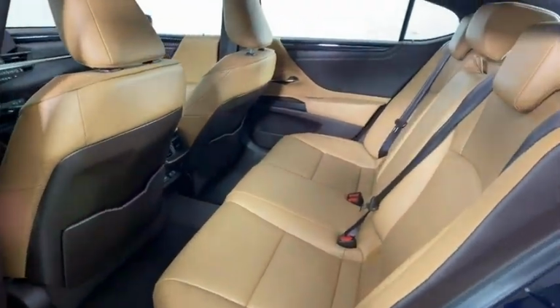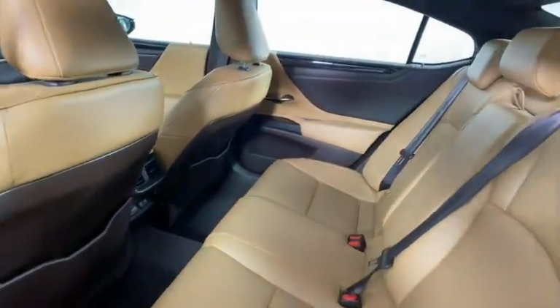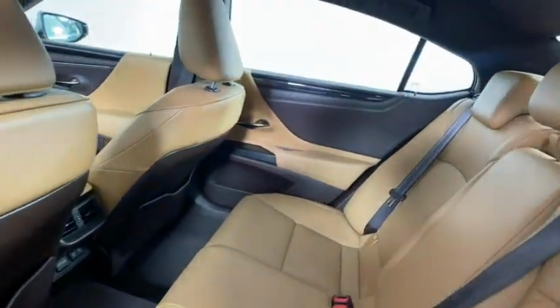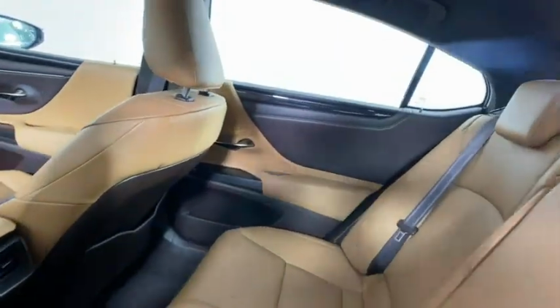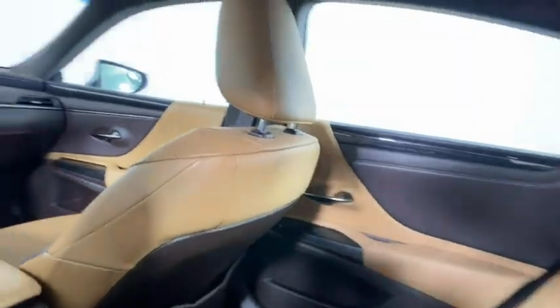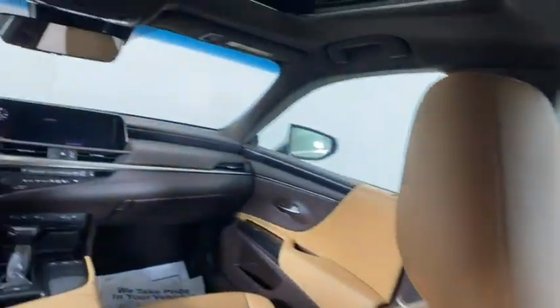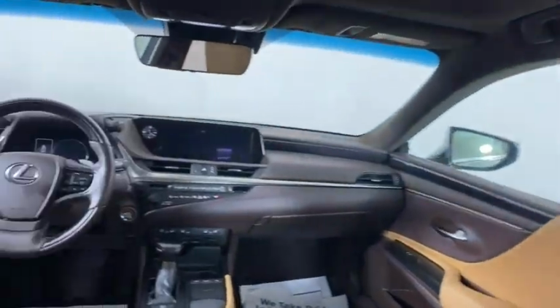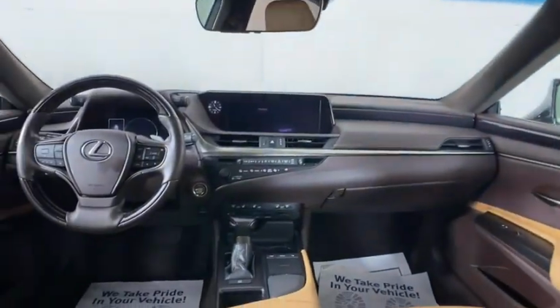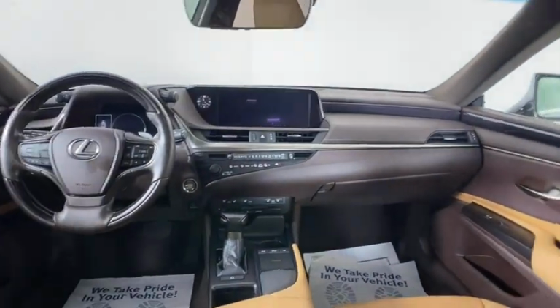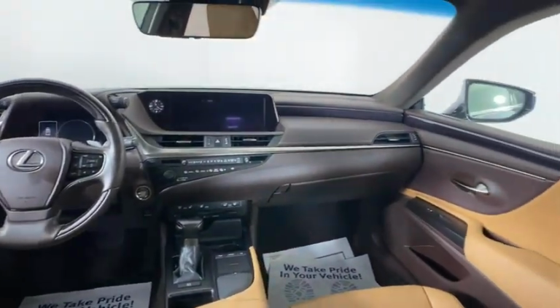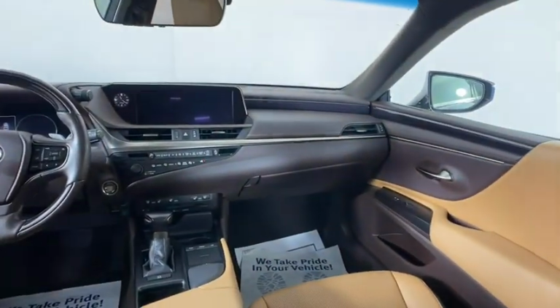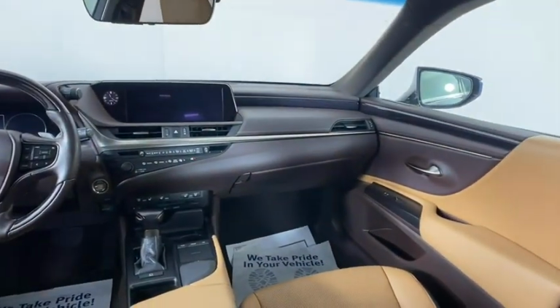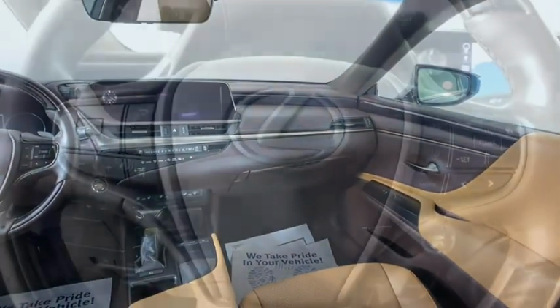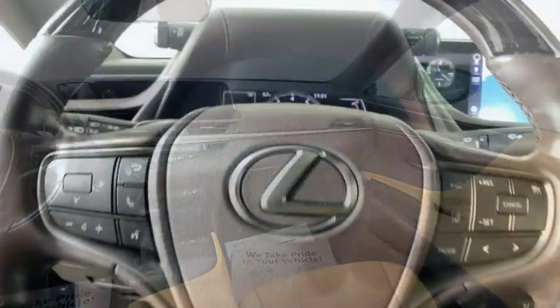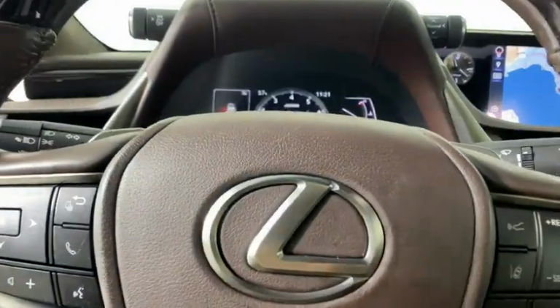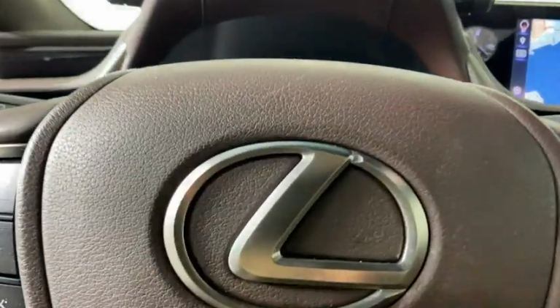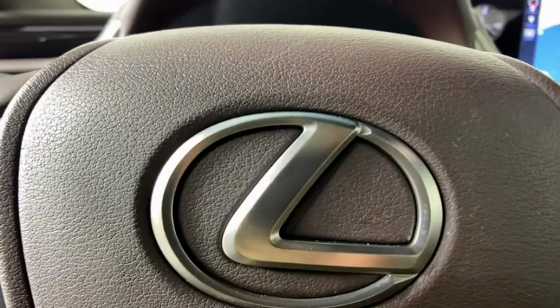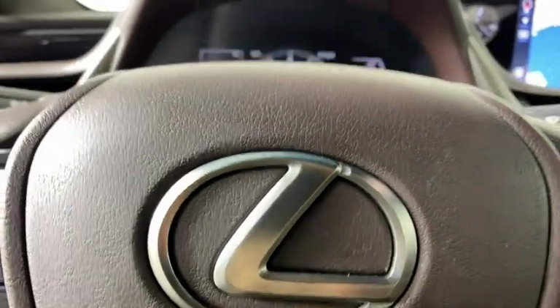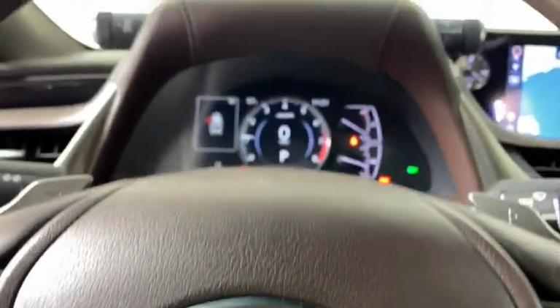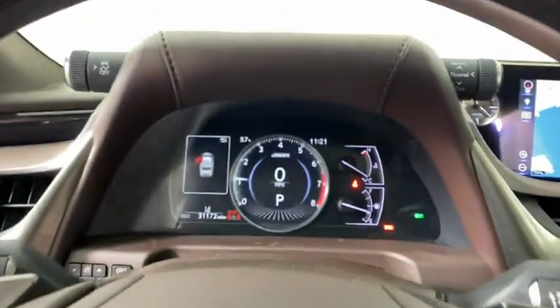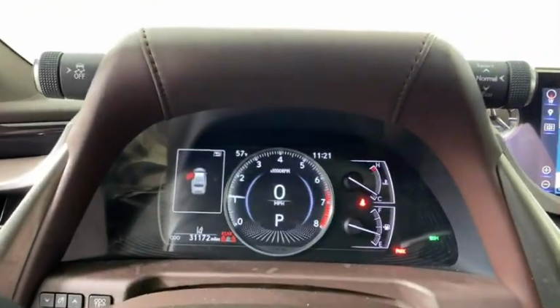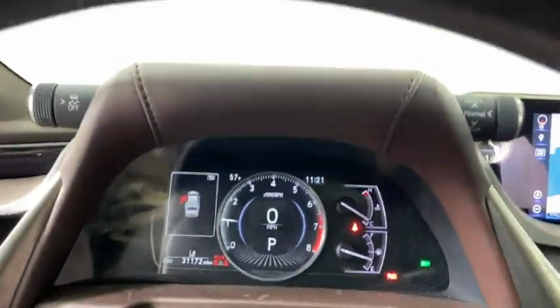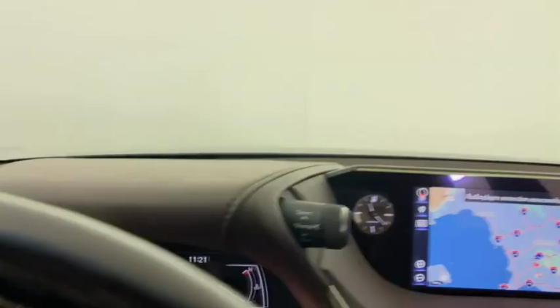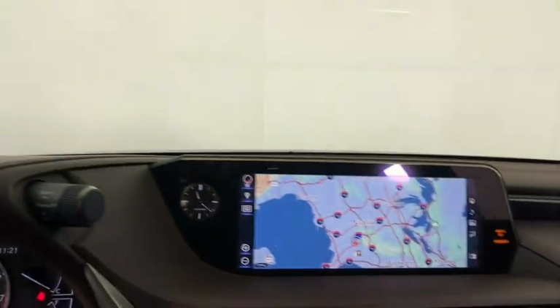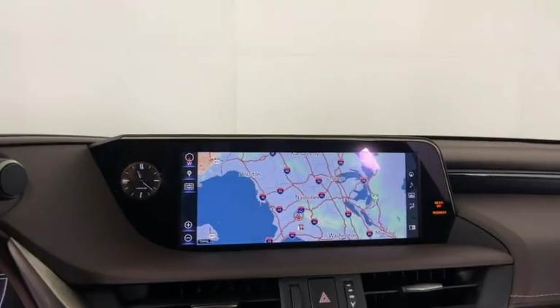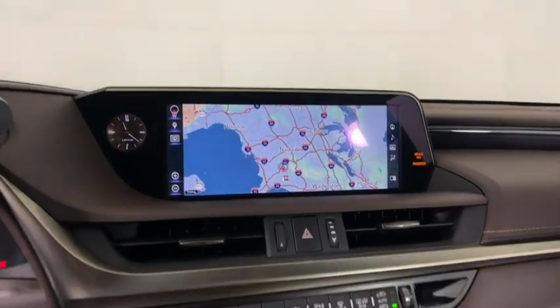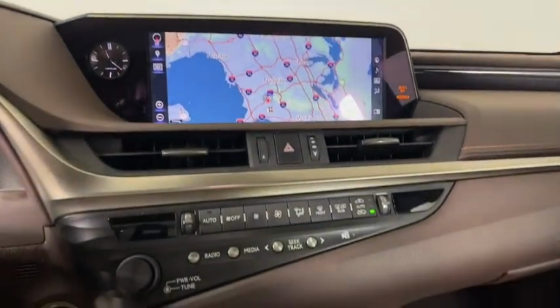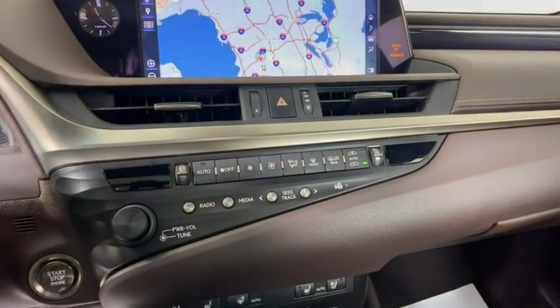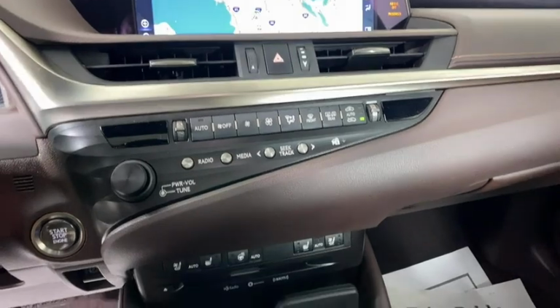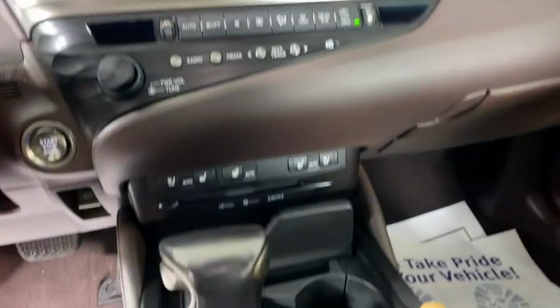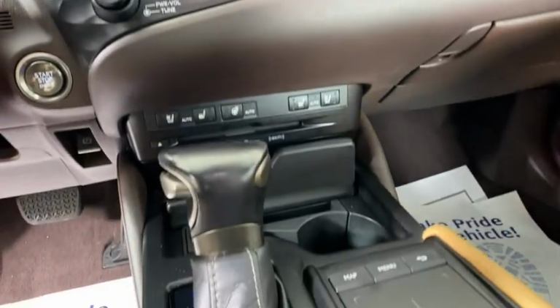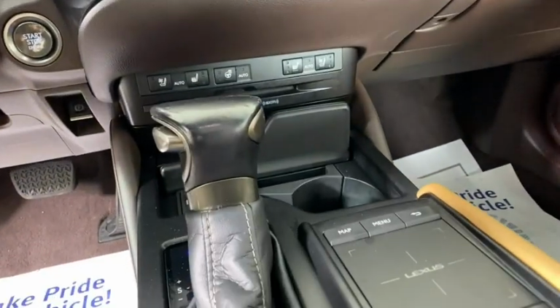Leather-wrapped steering wheel, power steering, adjustable steering wheel, four-wheel disc brakes, floor mats, cruise control, aluminum wheels, rear defrost, AM-FM stereo radio, universal garage door opener, and front-wheel drive.